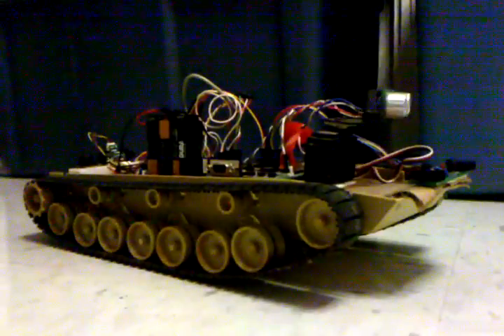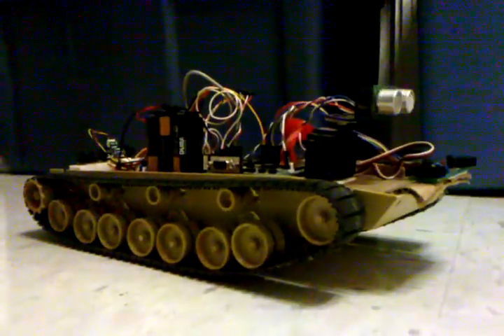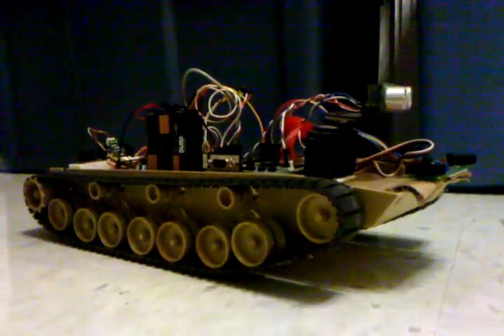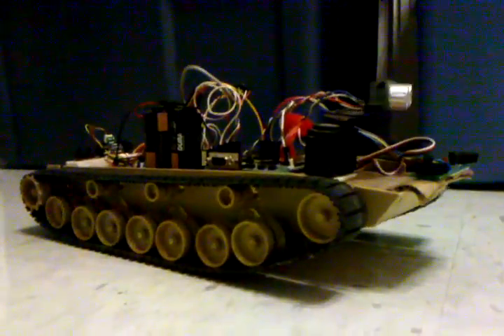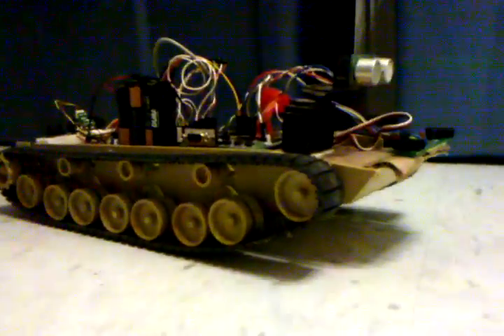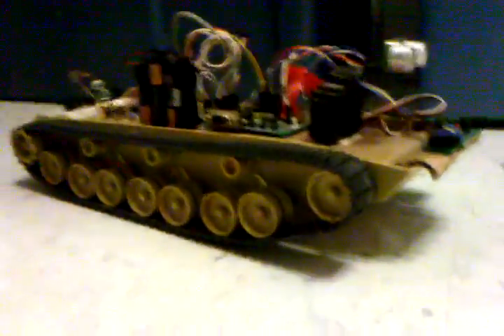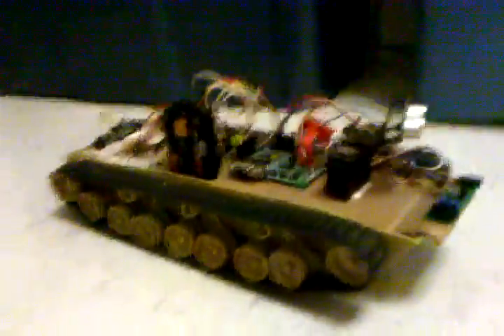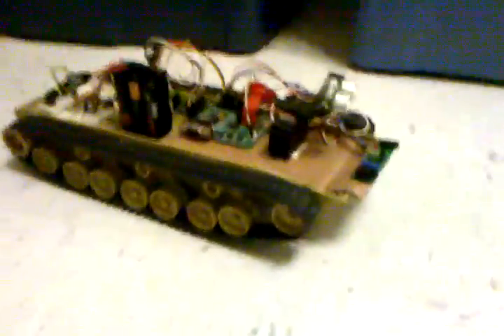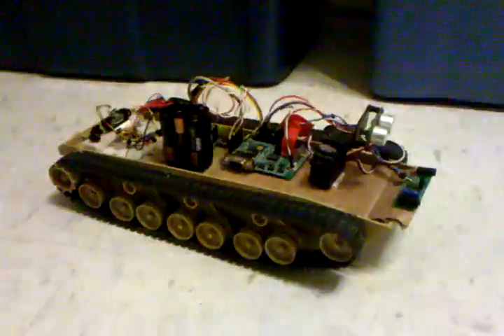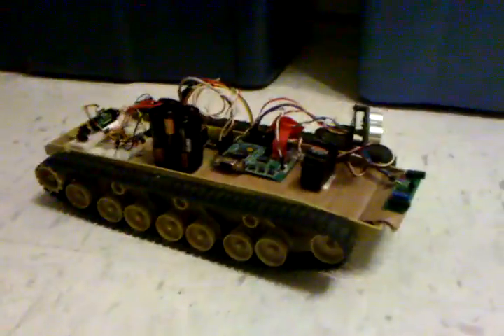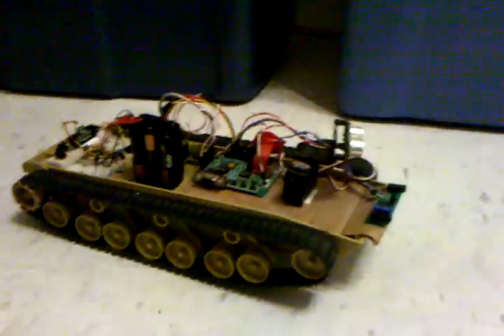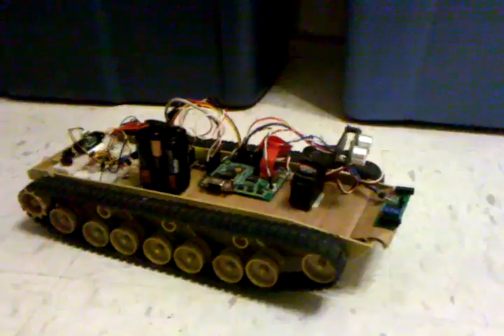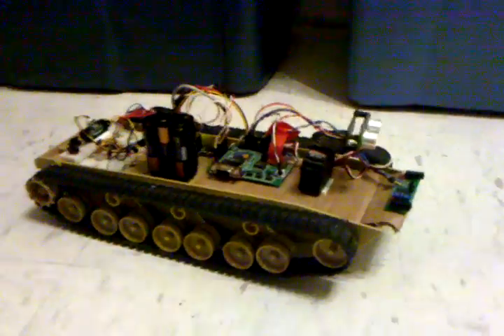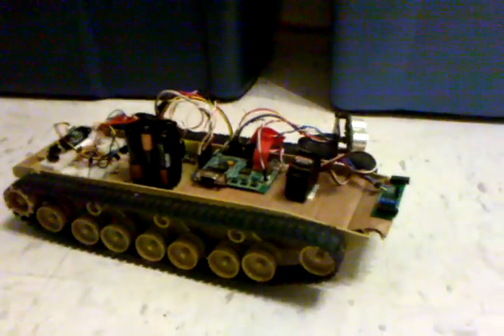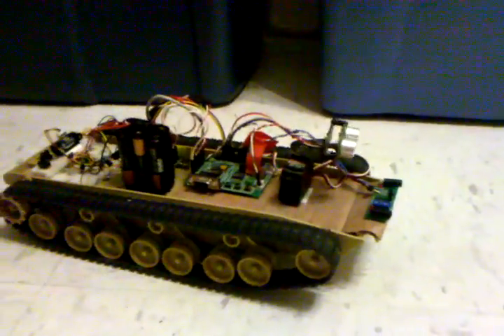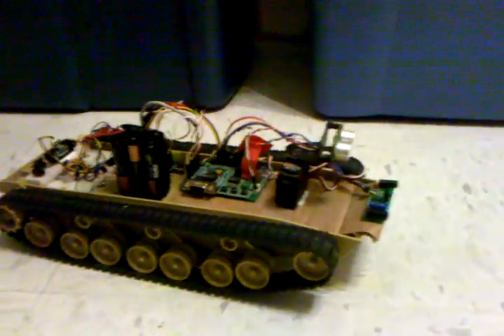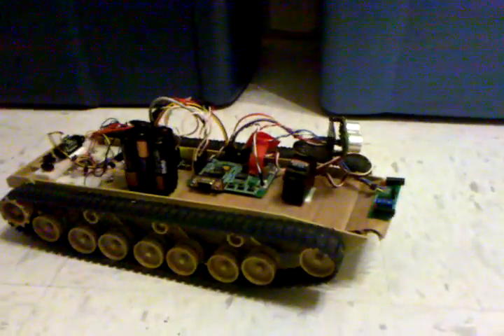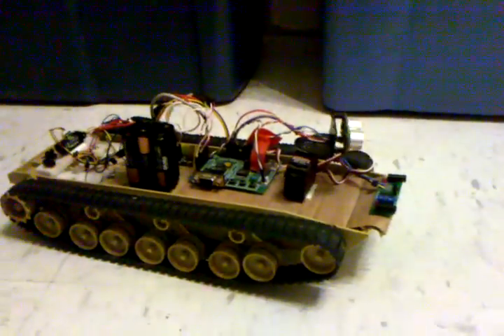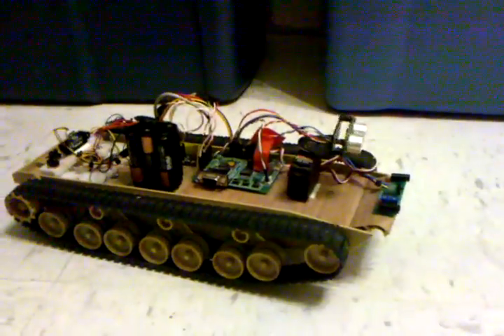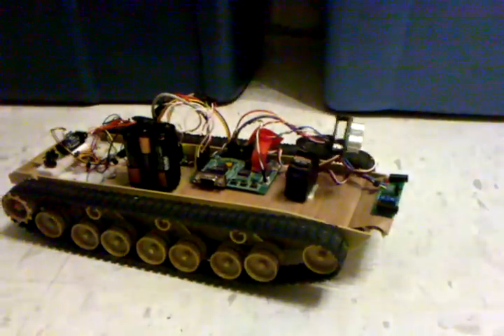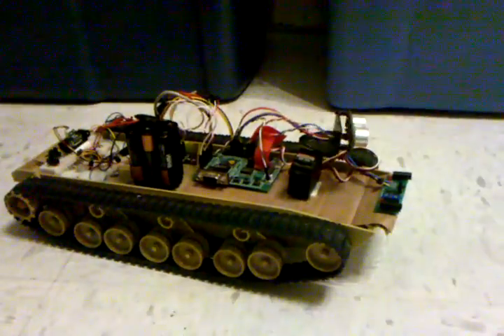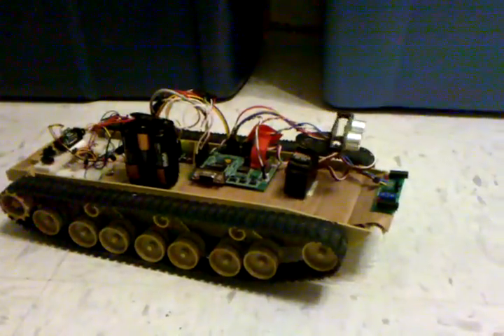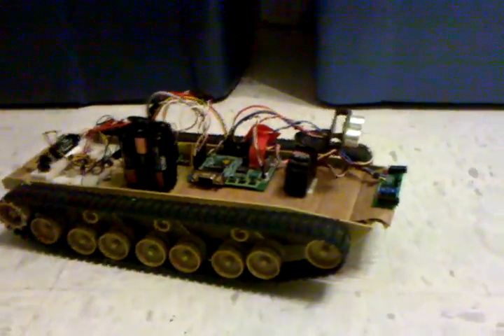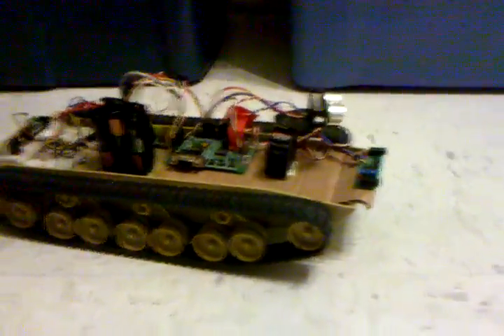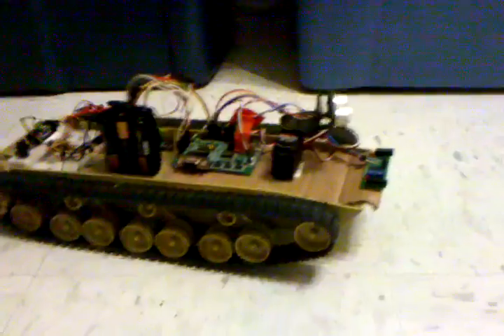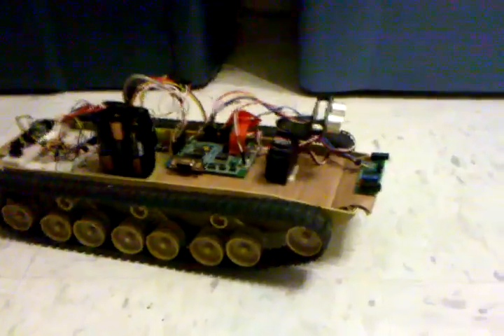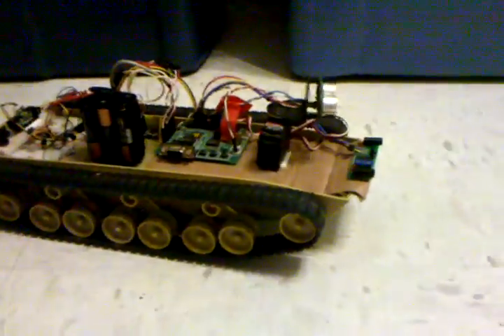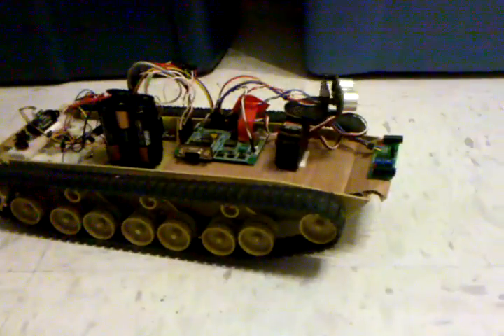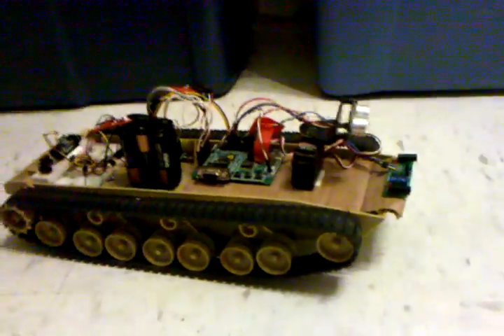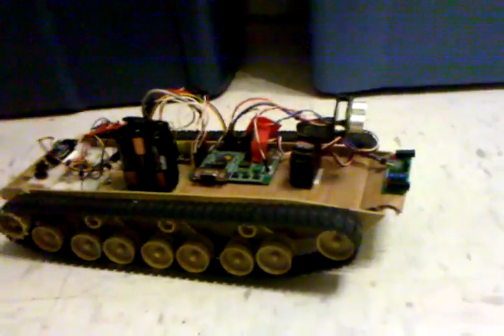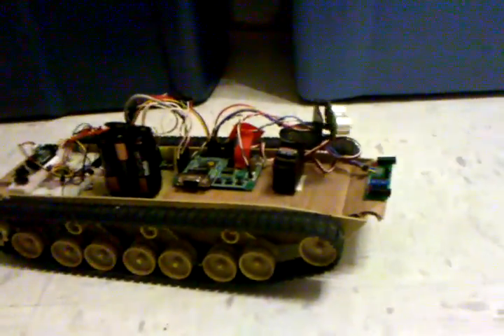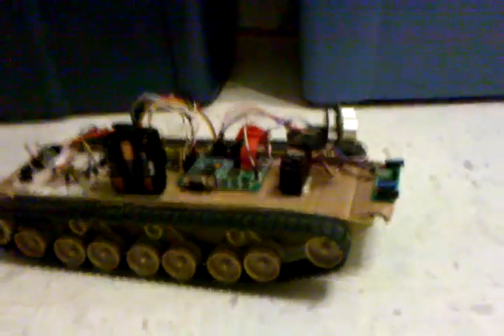Good evening everyone. This is my autonomous rover, collision avoiding robot. Sometimes it's not very good at whatever it's doing, so it's more of like a collision finding robot on occasion.